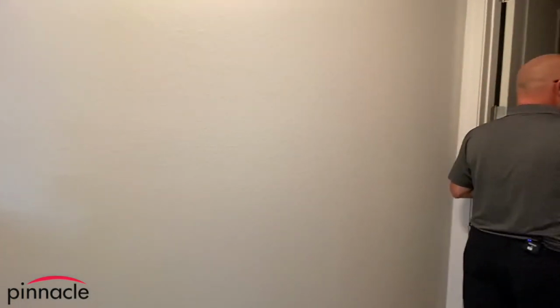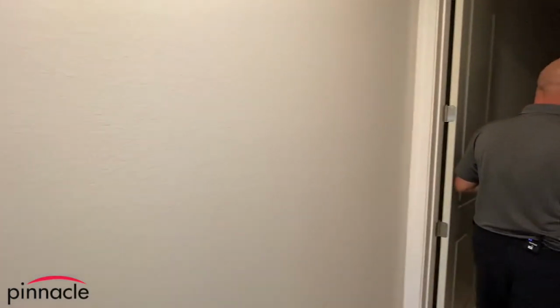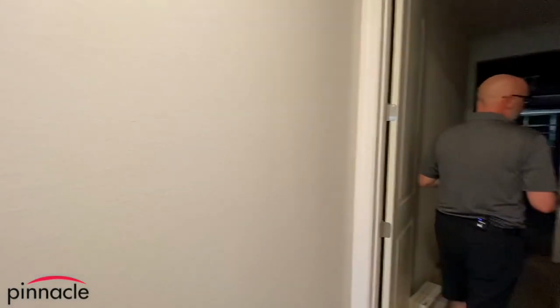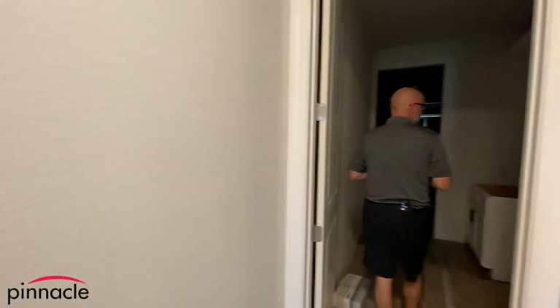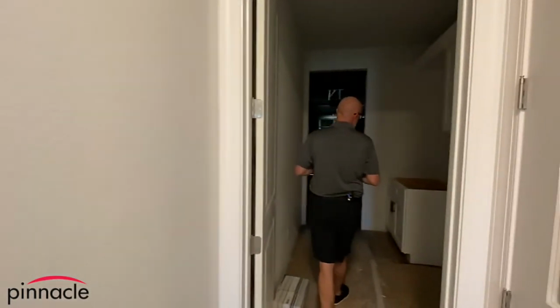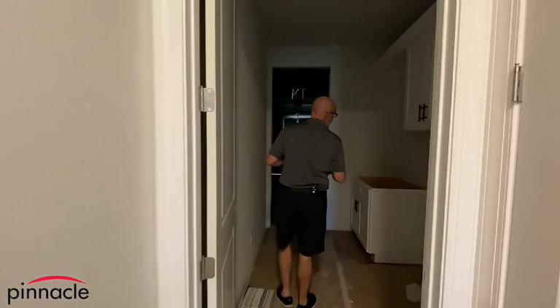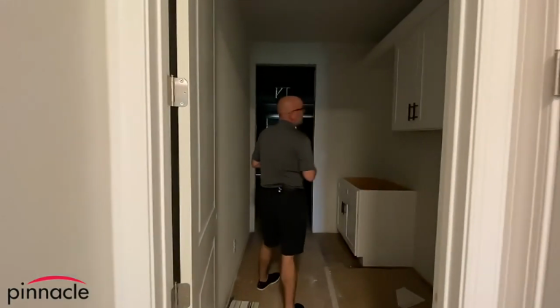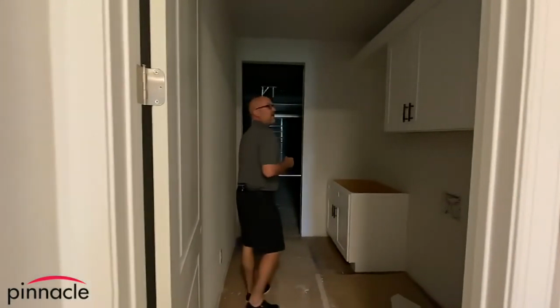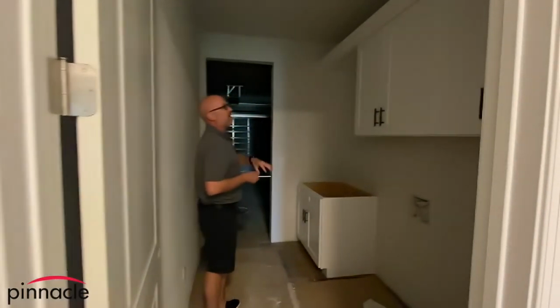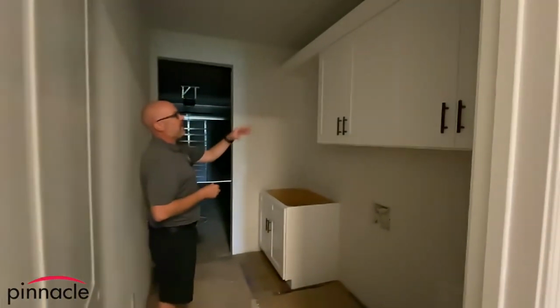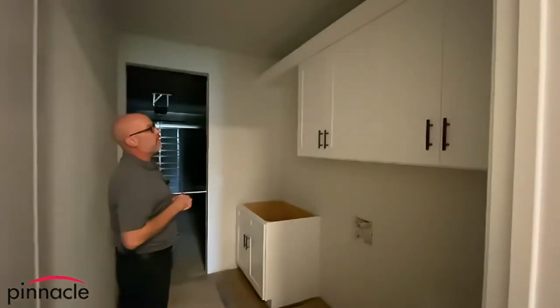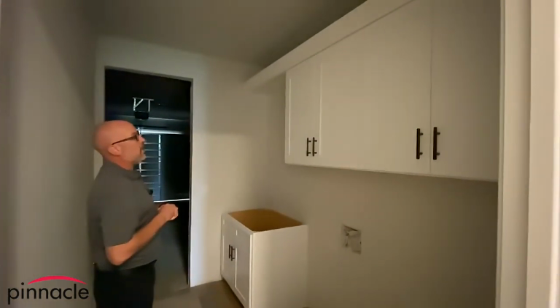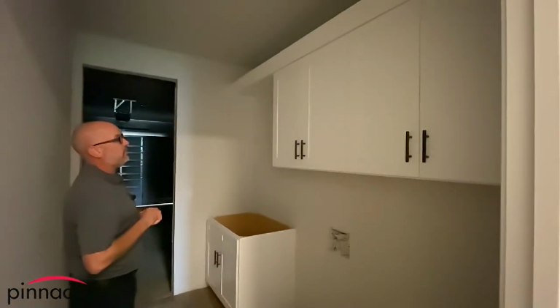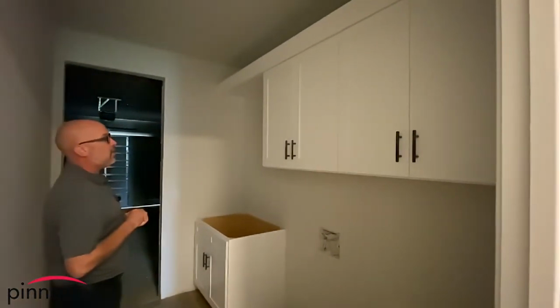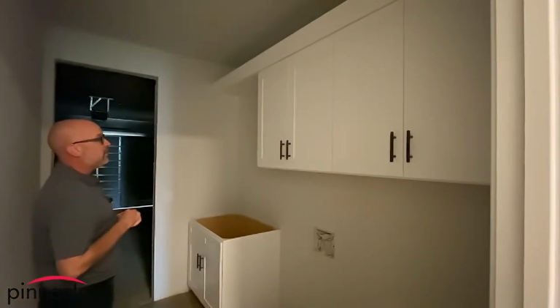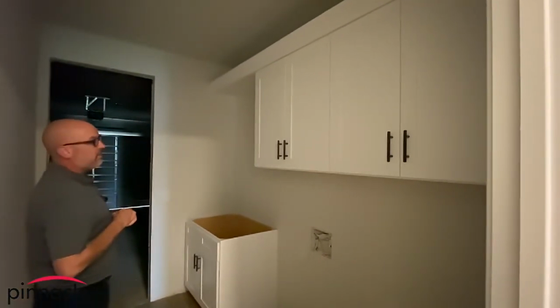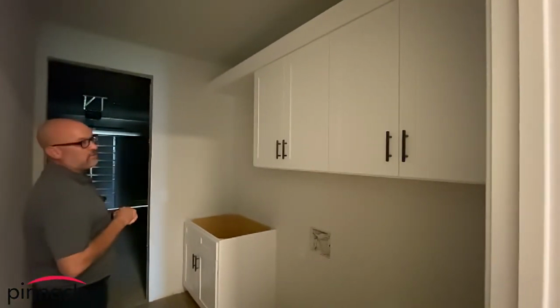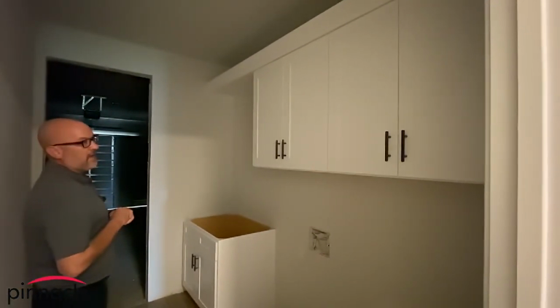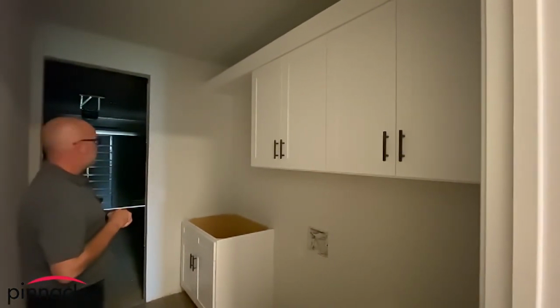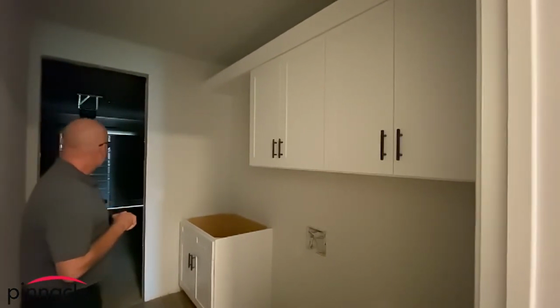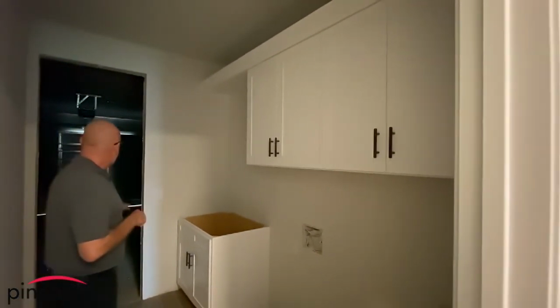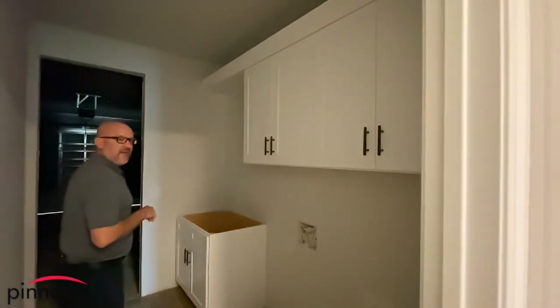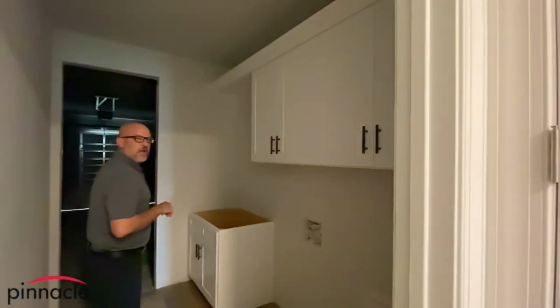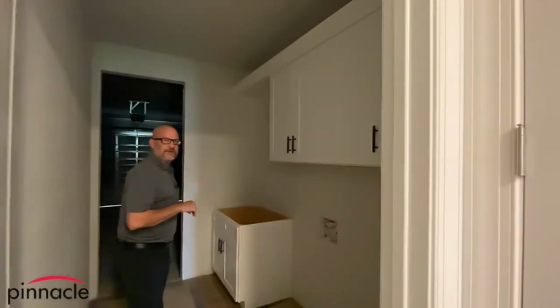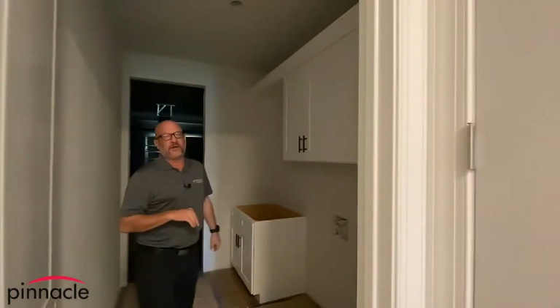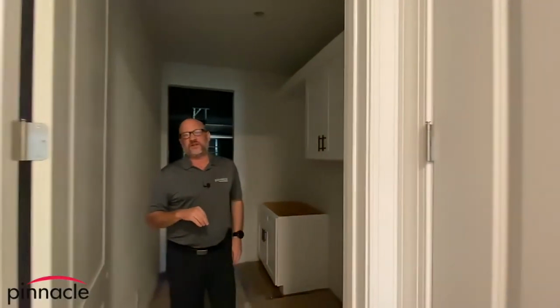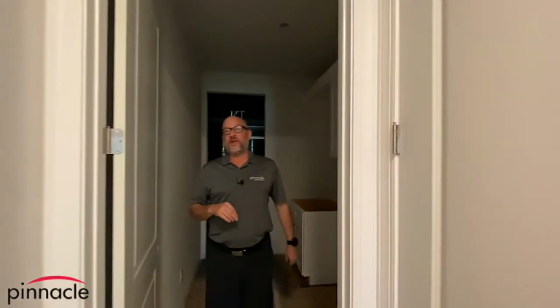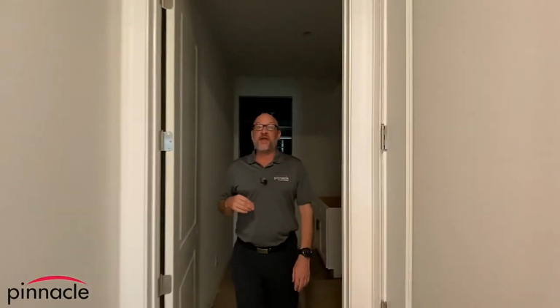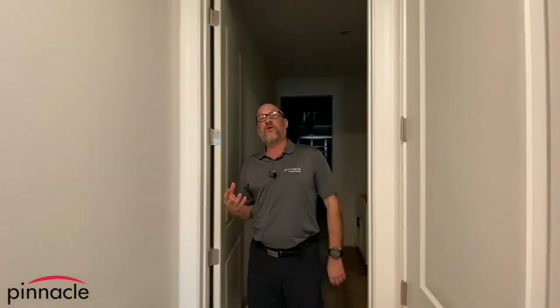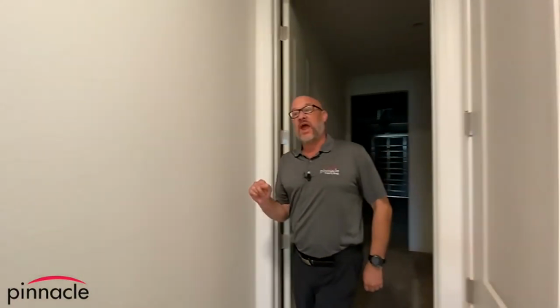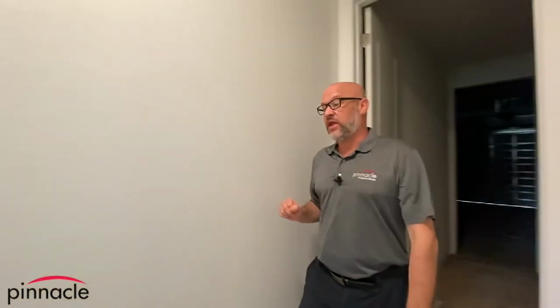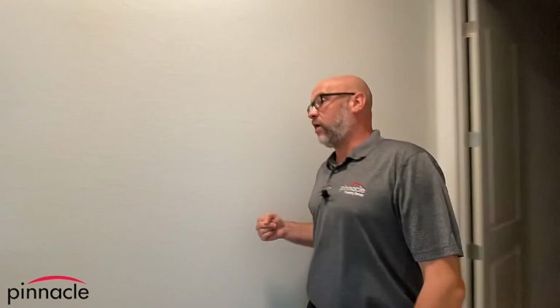We have our standard laundry room with vanity, and the clients decided to upgrade to the over-the-laundry cabinets. And then over here we have the garage. Let's go take a final look at the pool area.